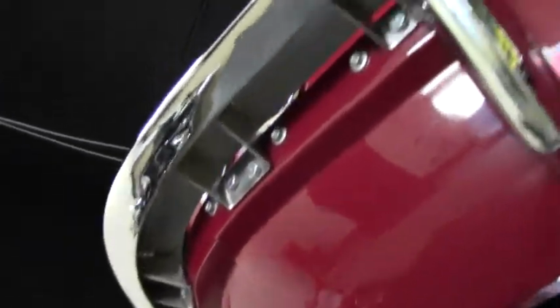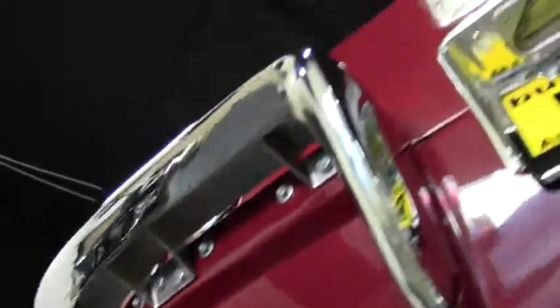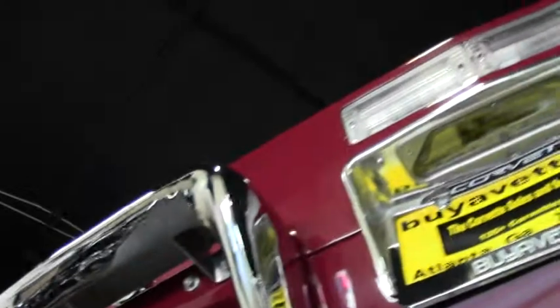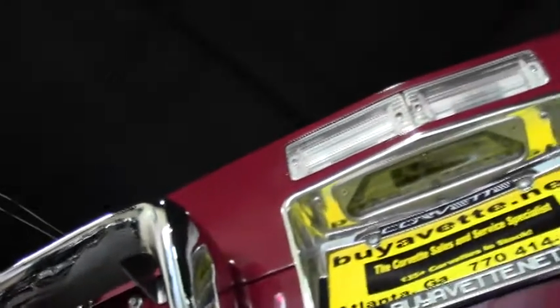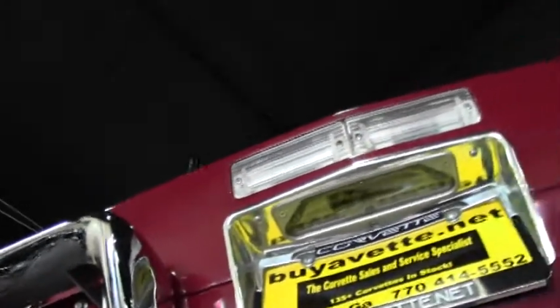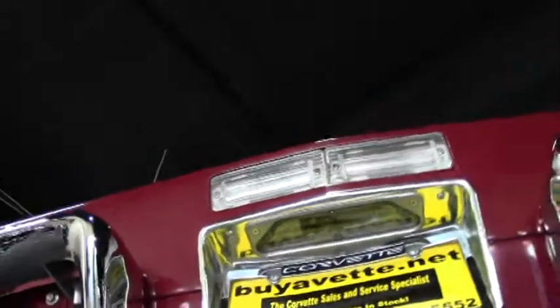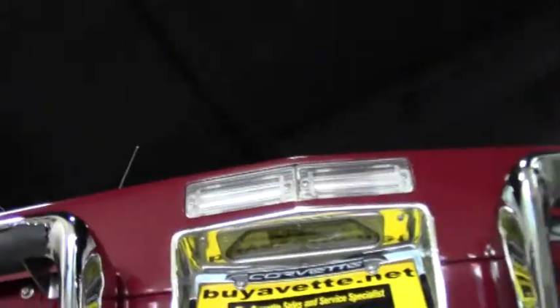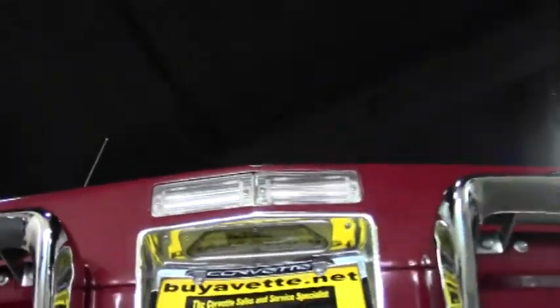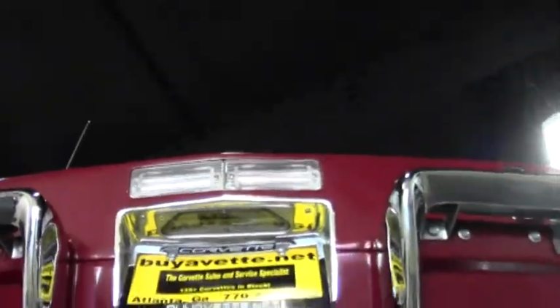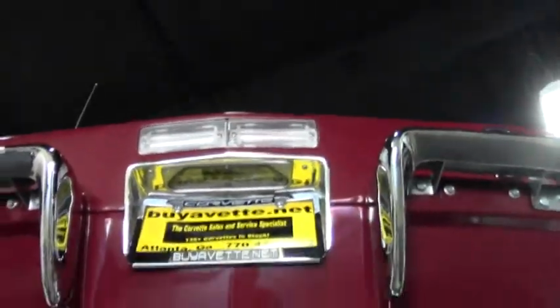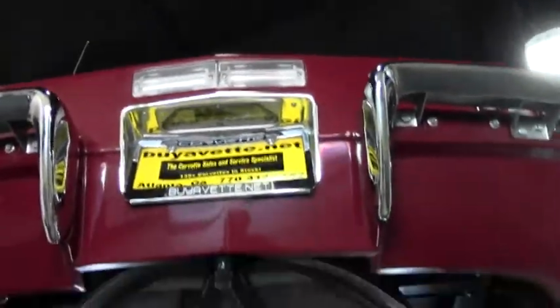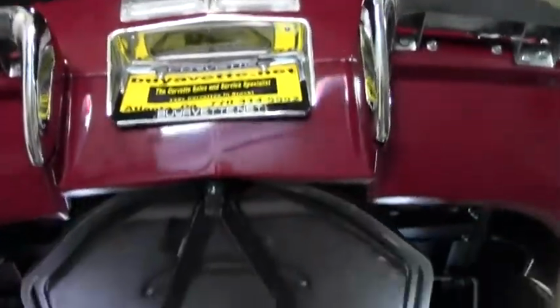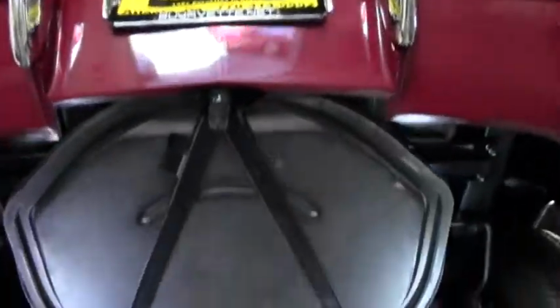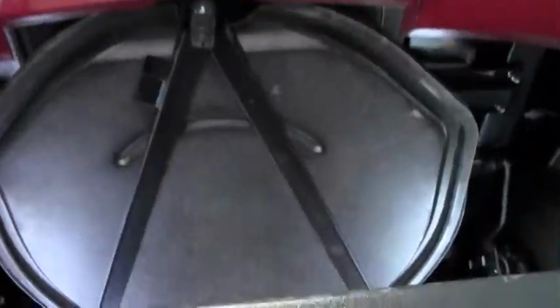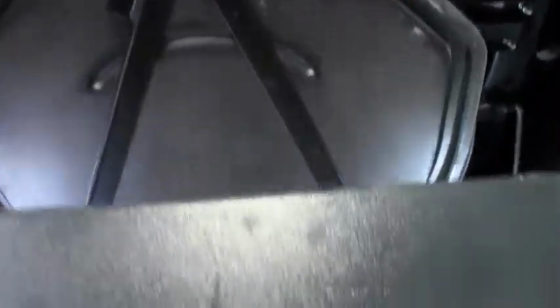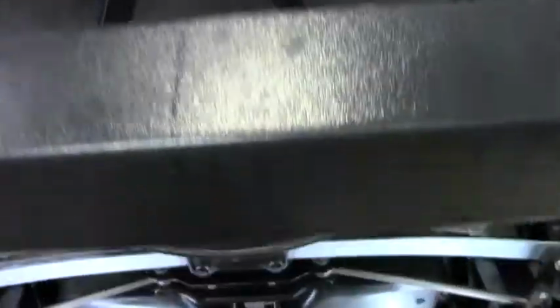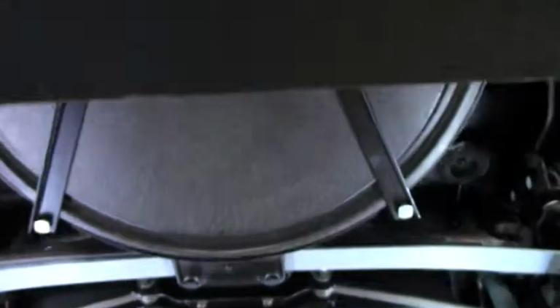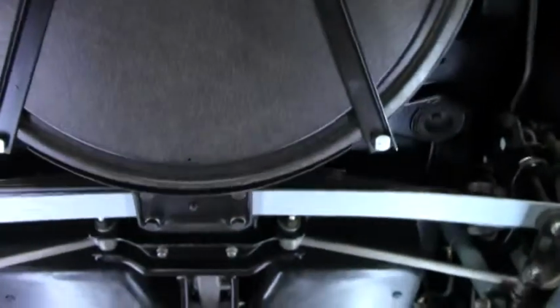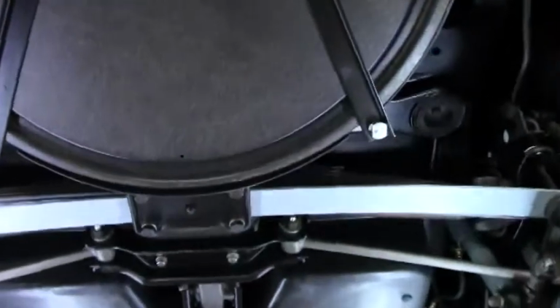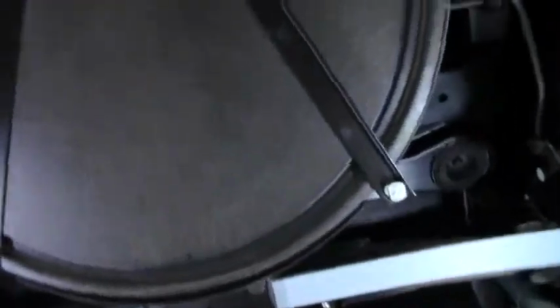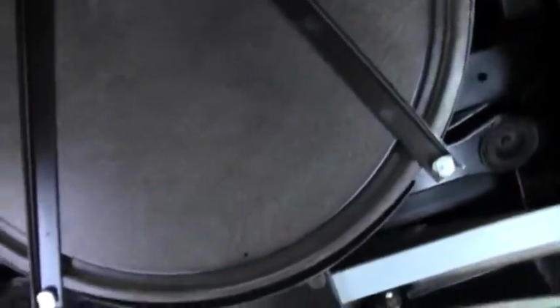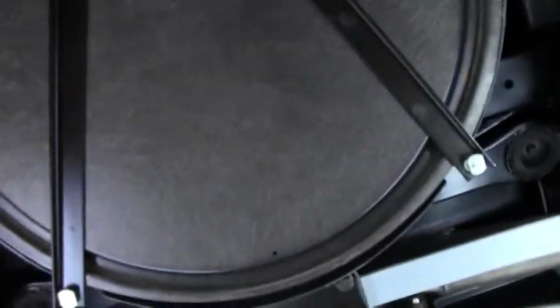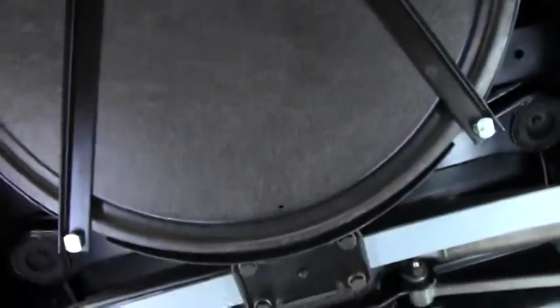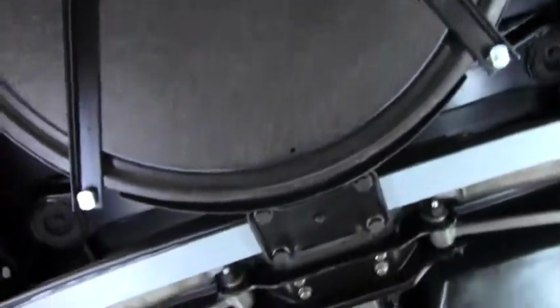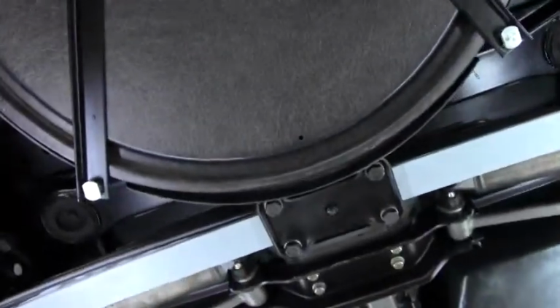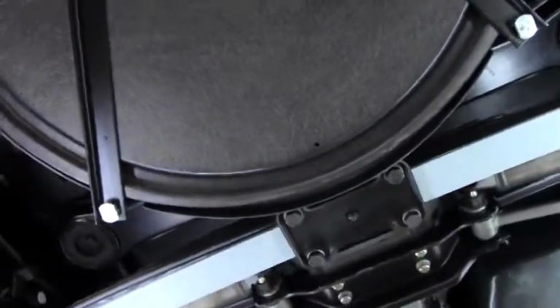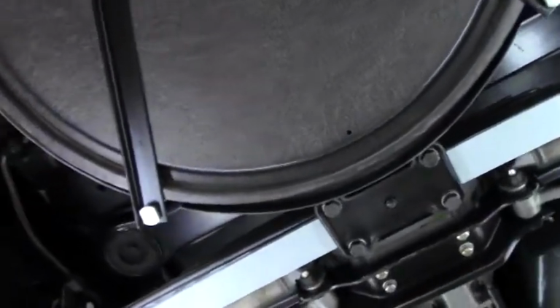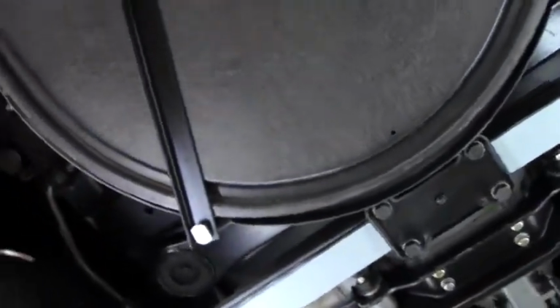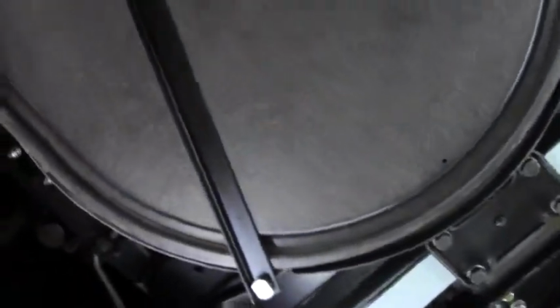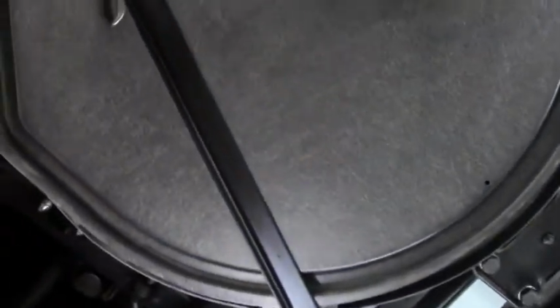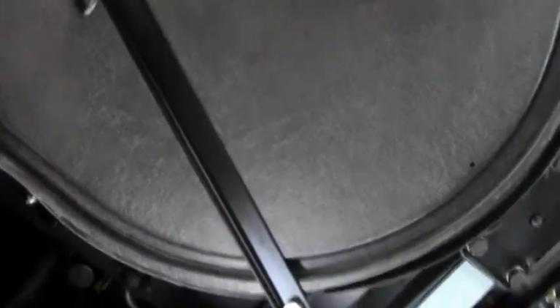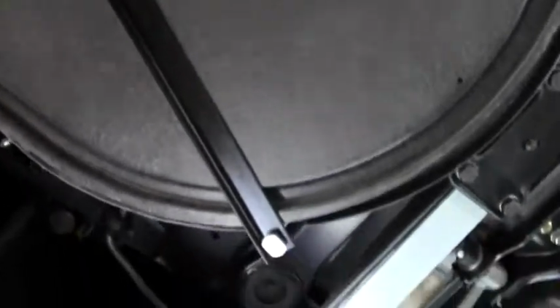The chrome on this car is gorgeous, top and bottom. Everything underneath the car looks to be new, completely restored.